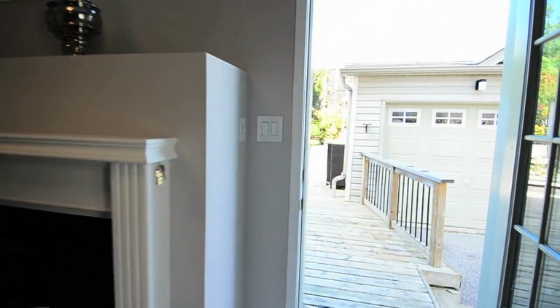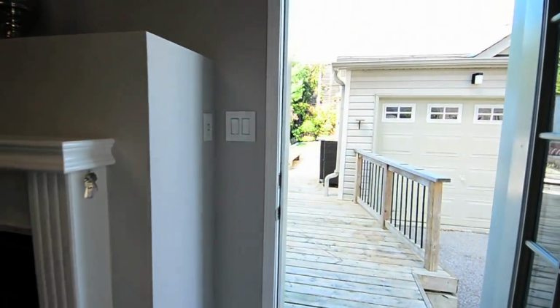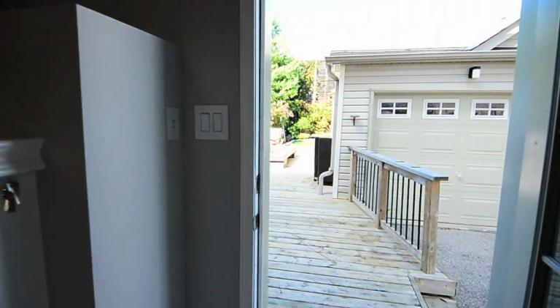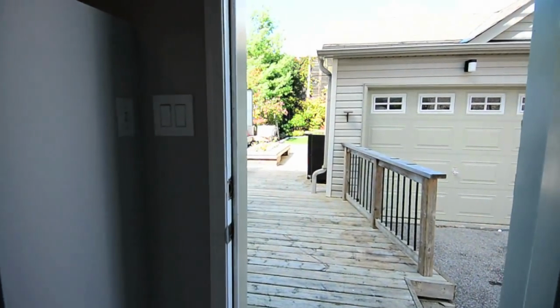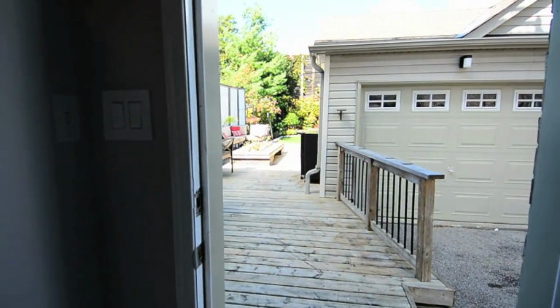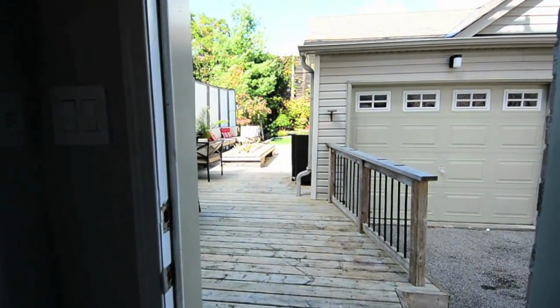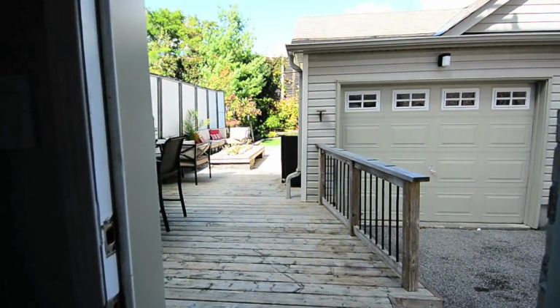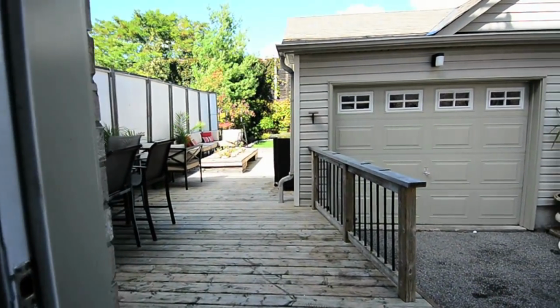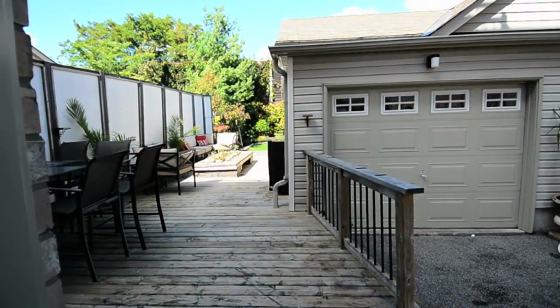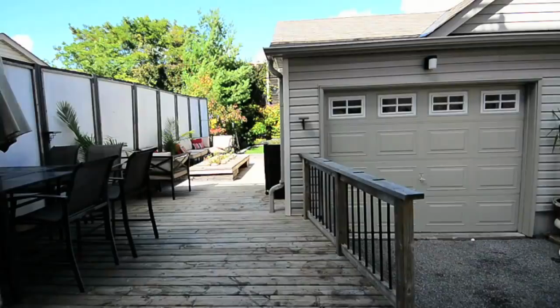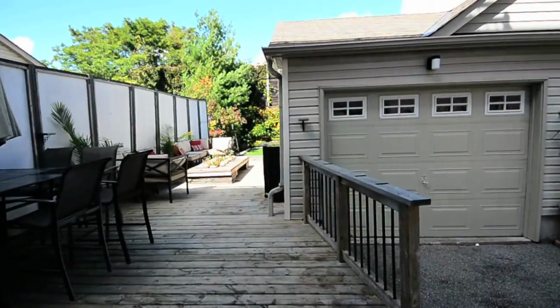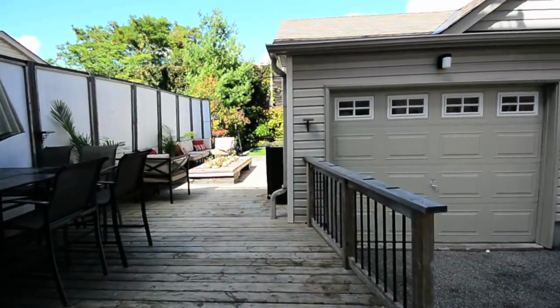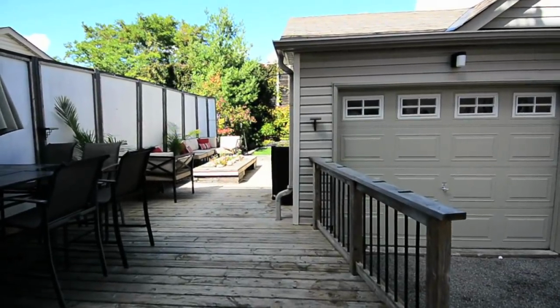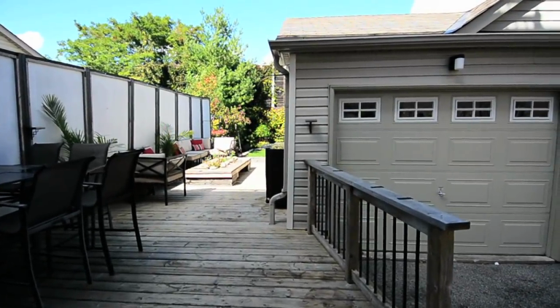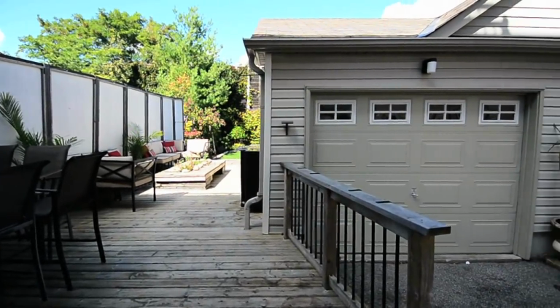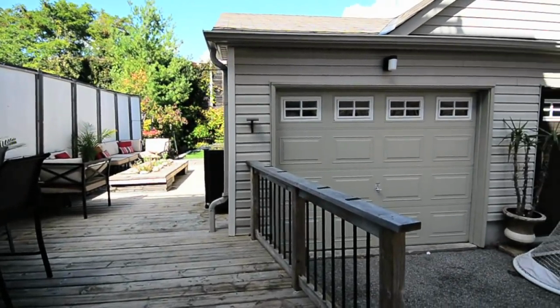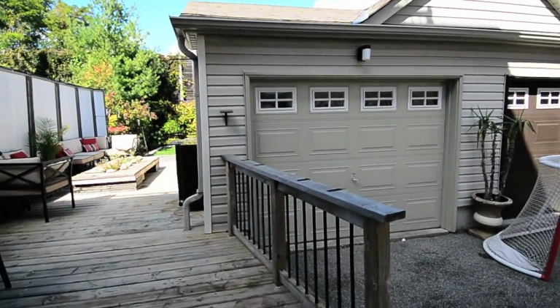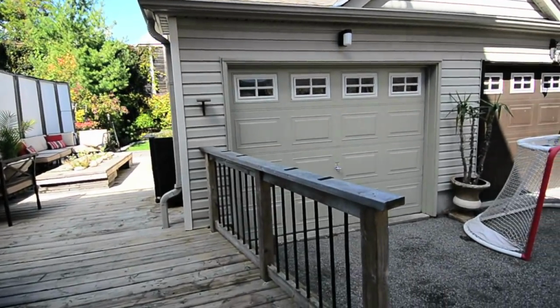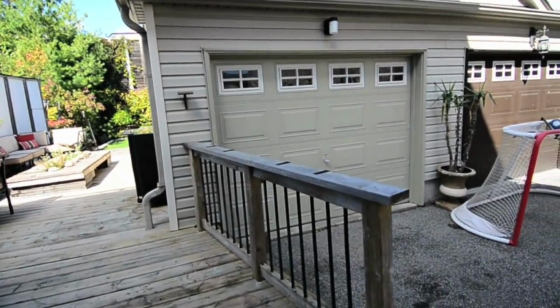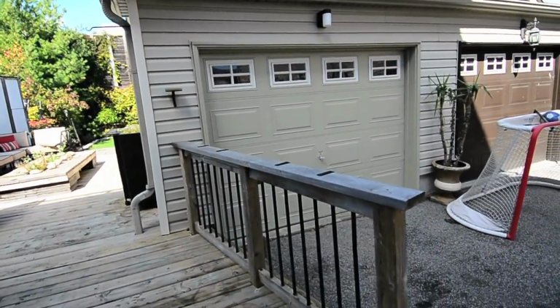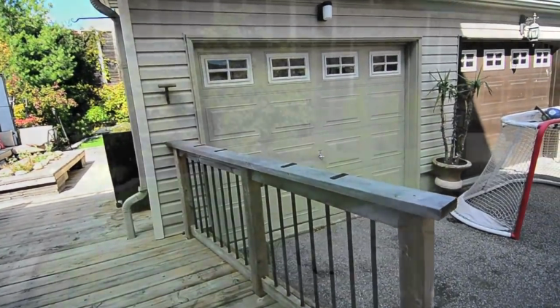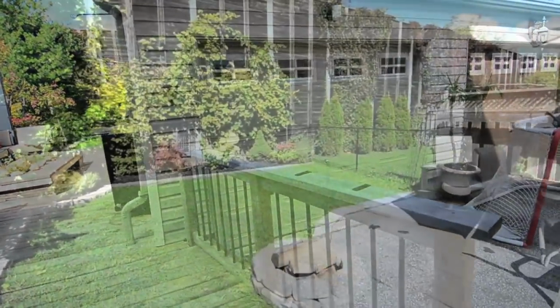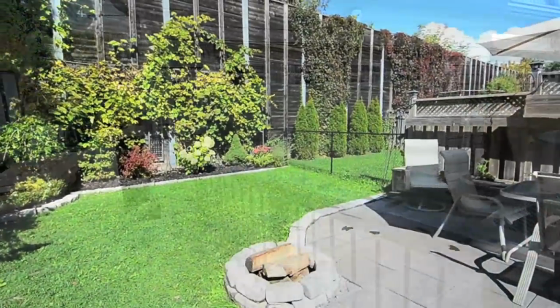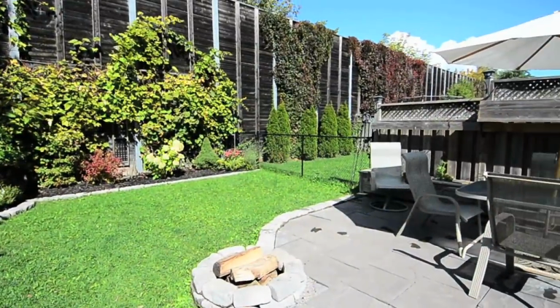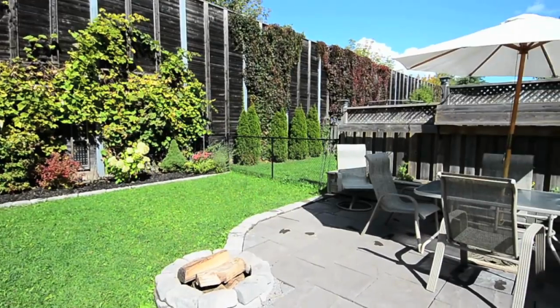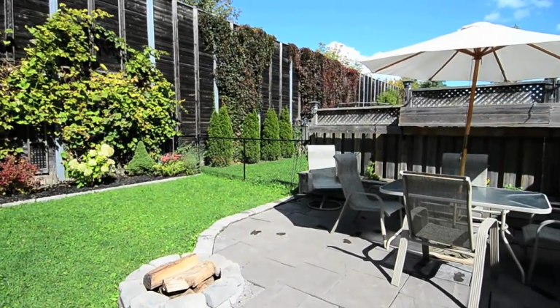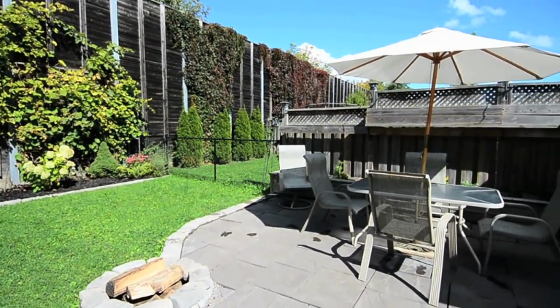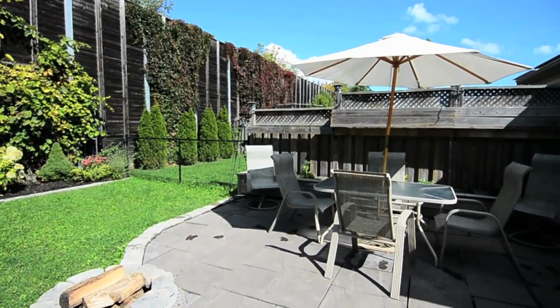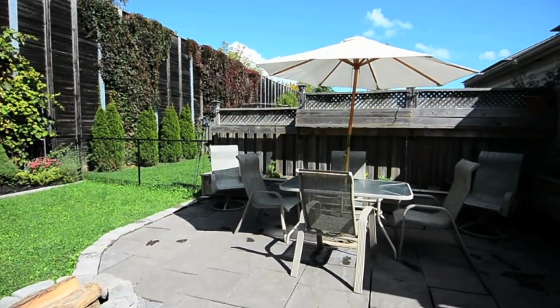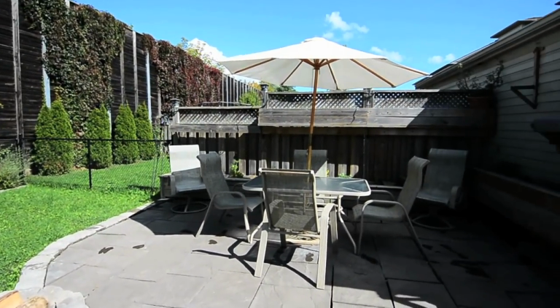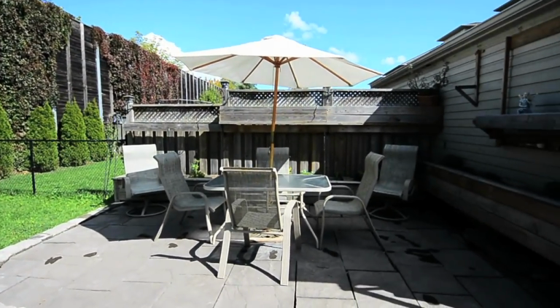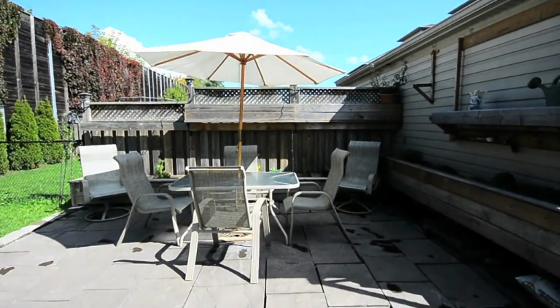A walk-out from the family room opens onto an expansive deck leading to the back gardens and the stone patio area, offering an incredible and private outdoor entertaining space.